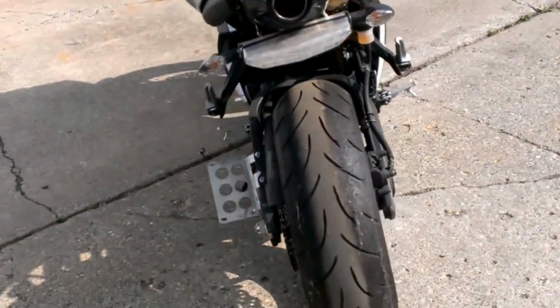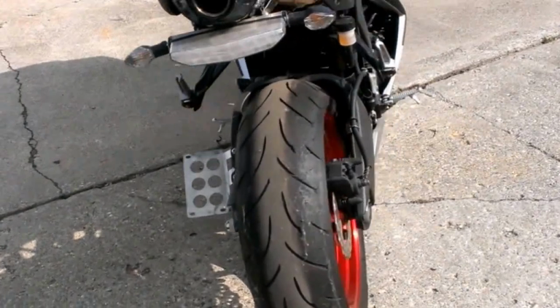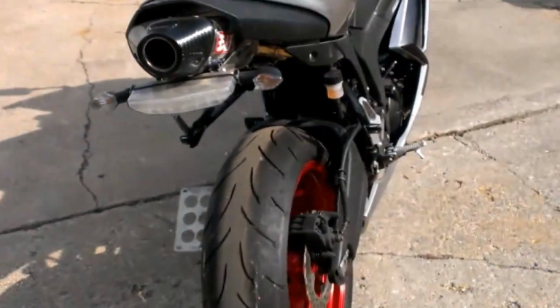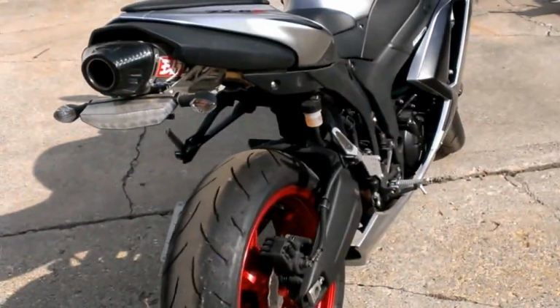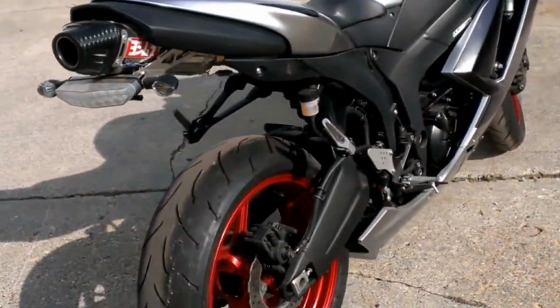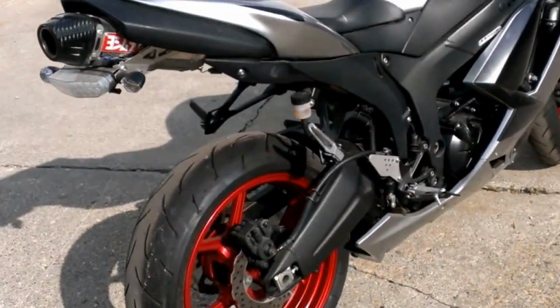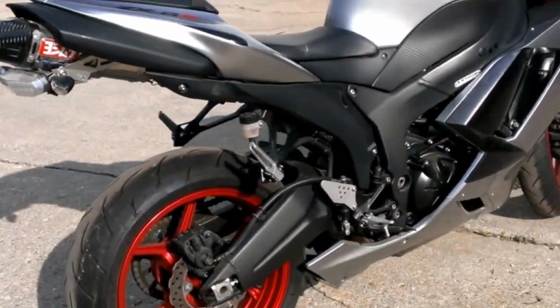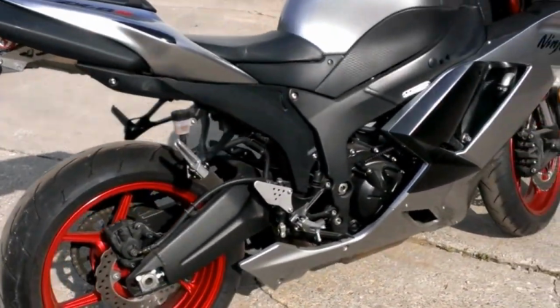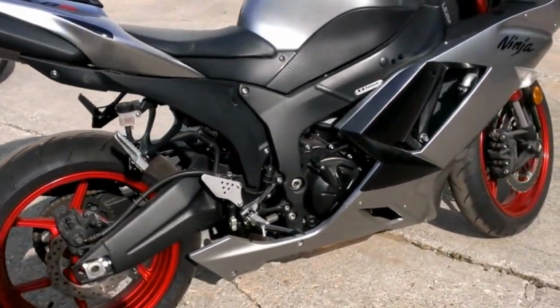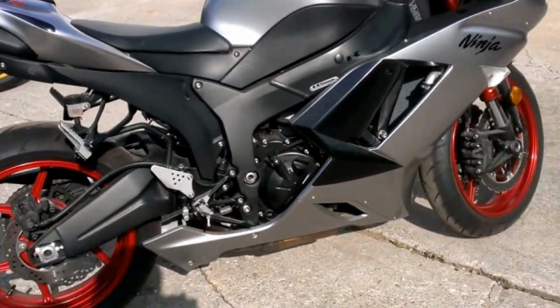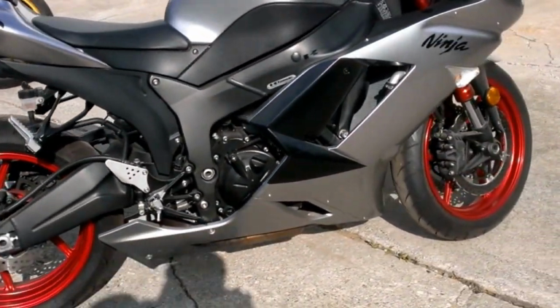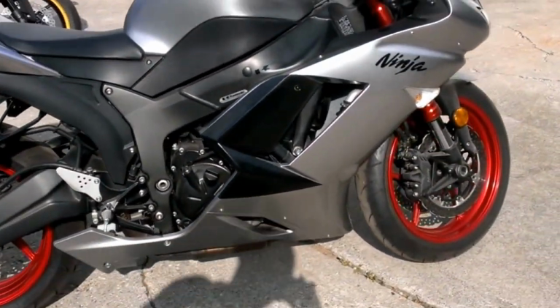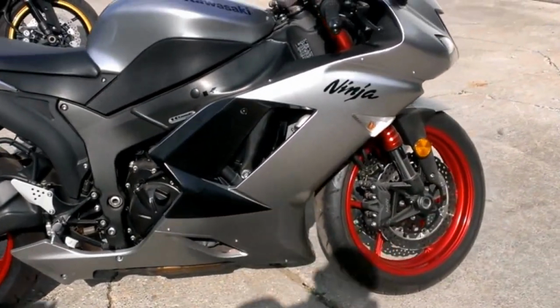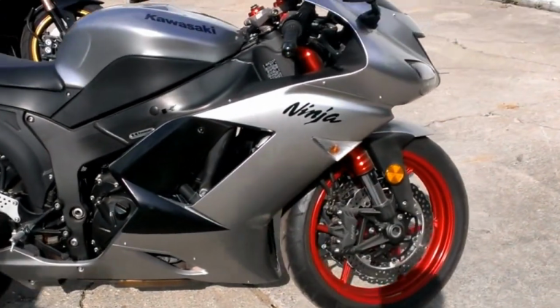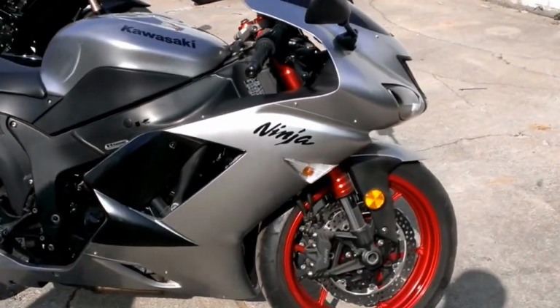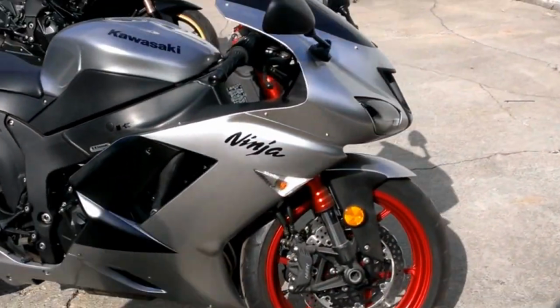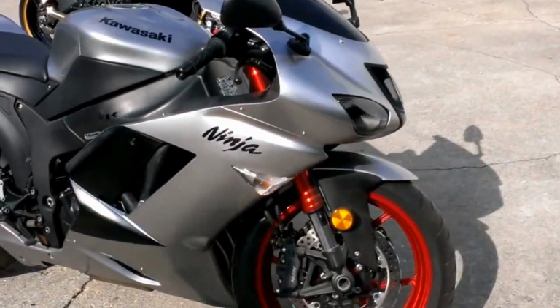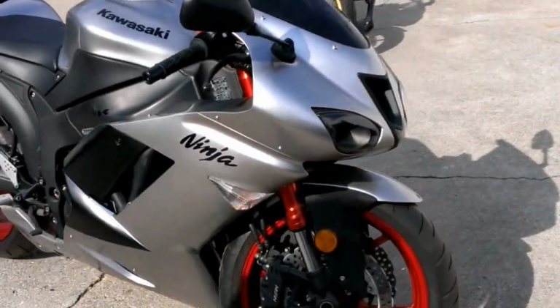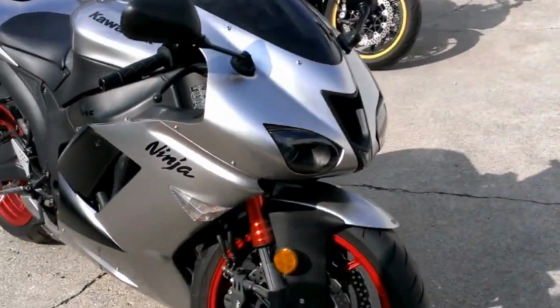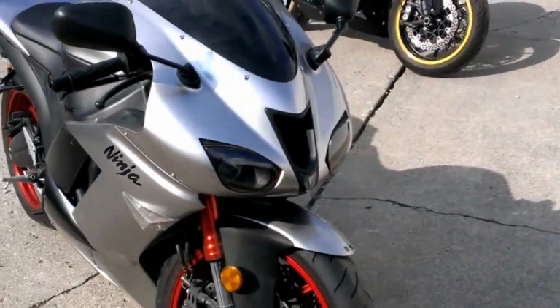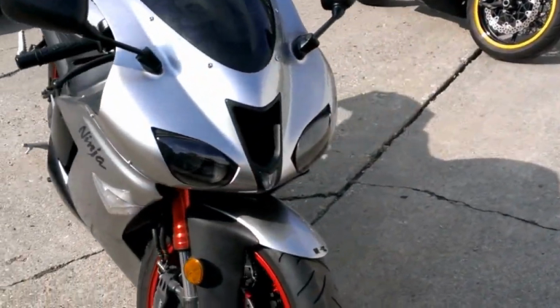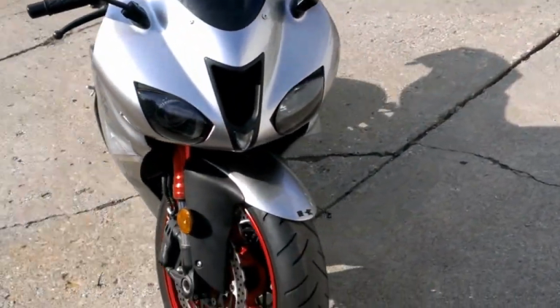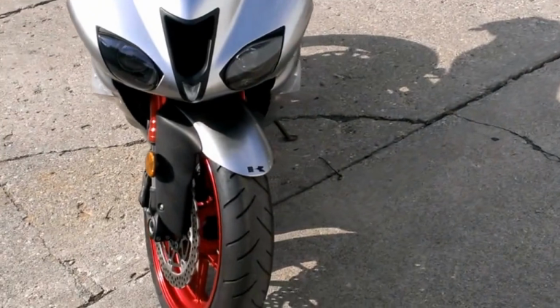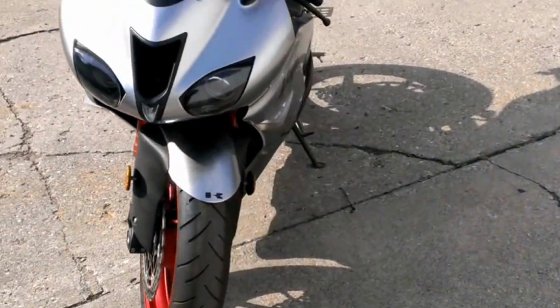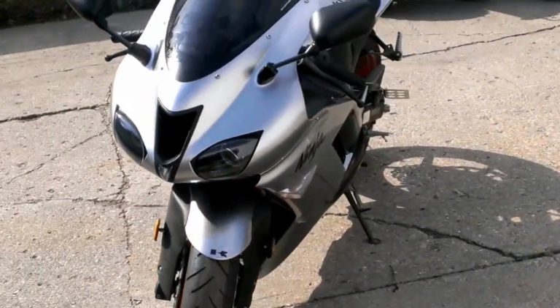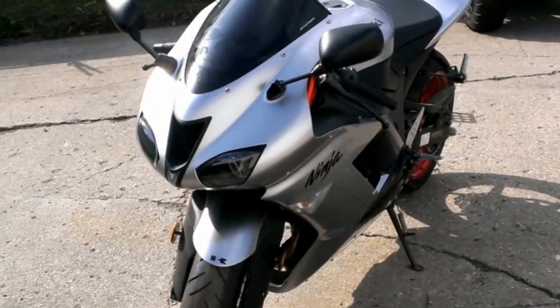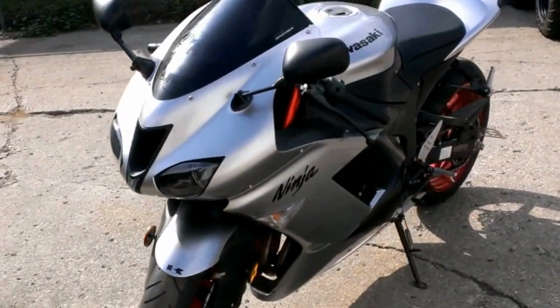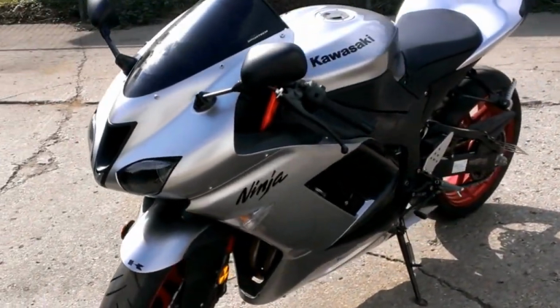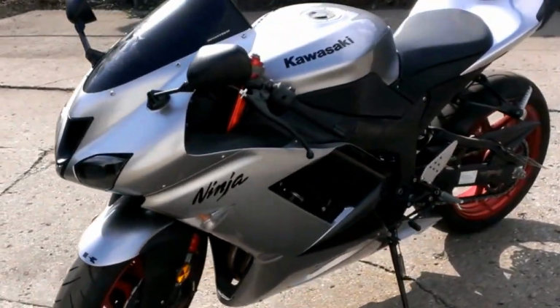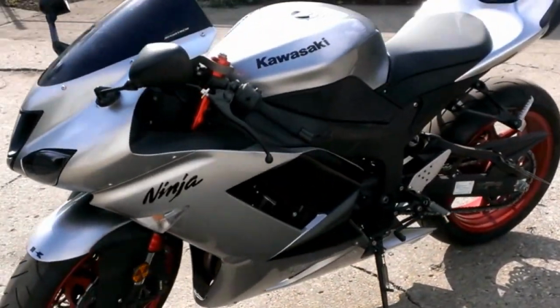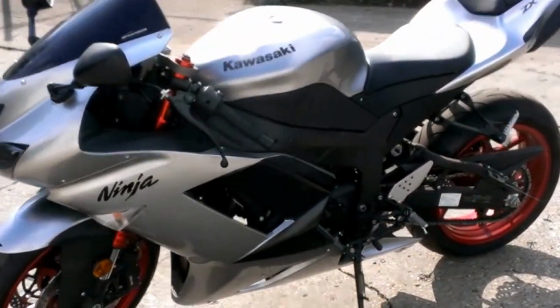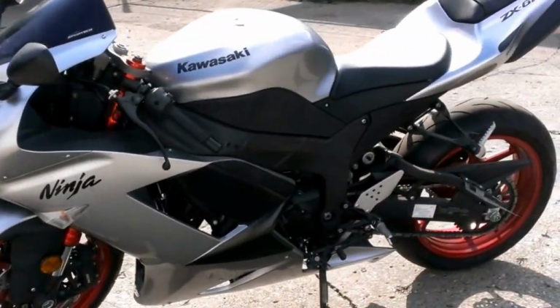The ZX-6R is done right with a Yoshimura RS-5 exhaust, fender eliminator kit, and tinted windscreen. Just serviced at the dealership, inspected, certified, and ready for the streets. Own this low mileage, perfect, certified bike for only $69.99.